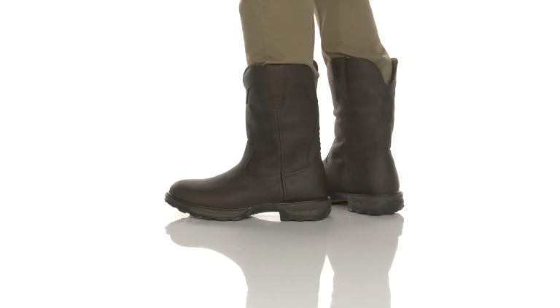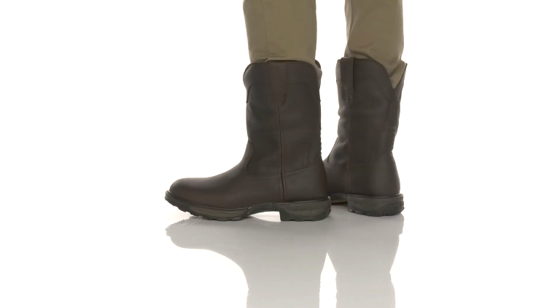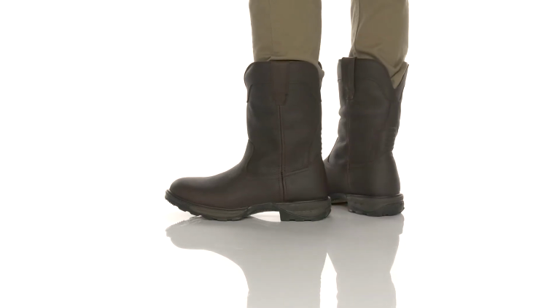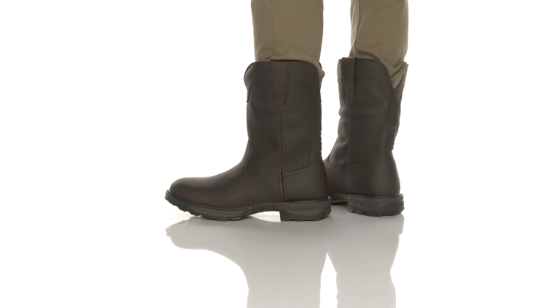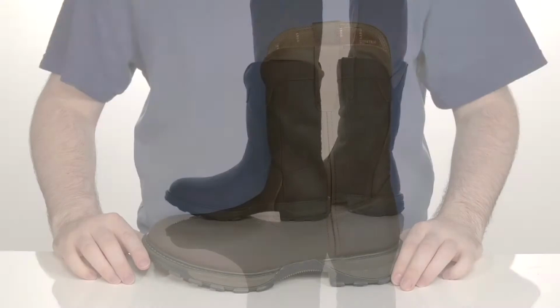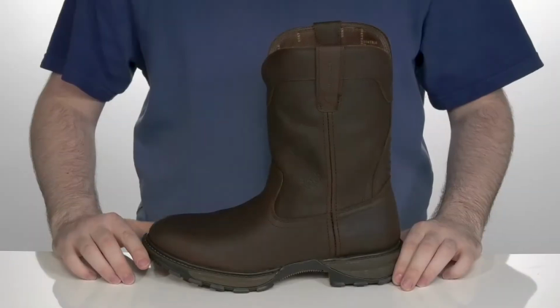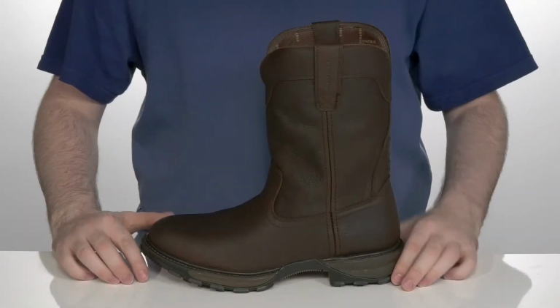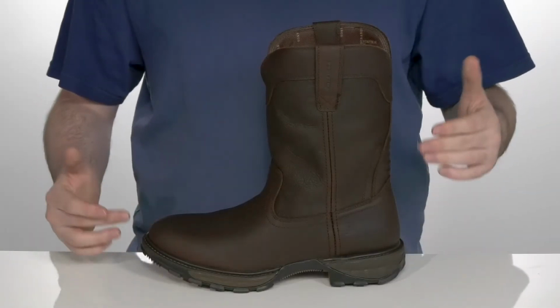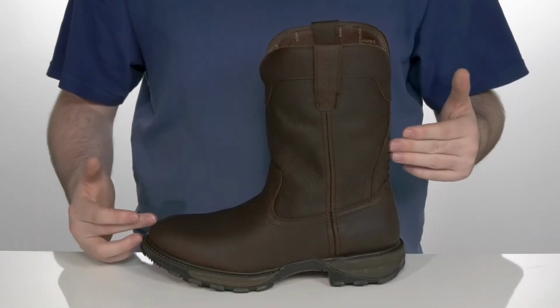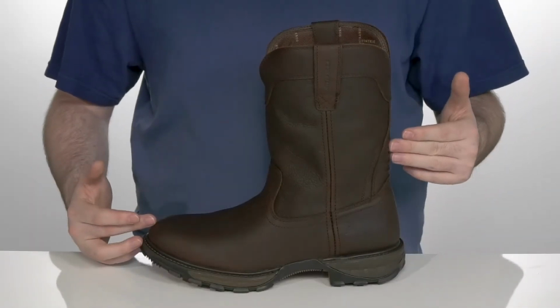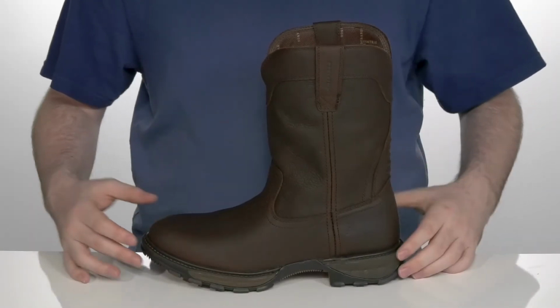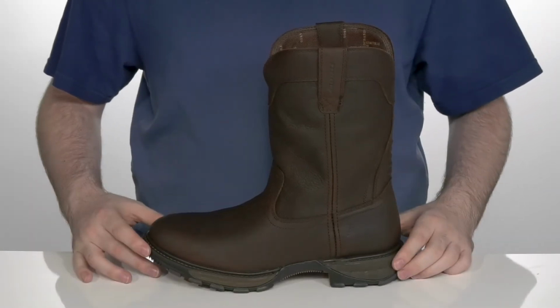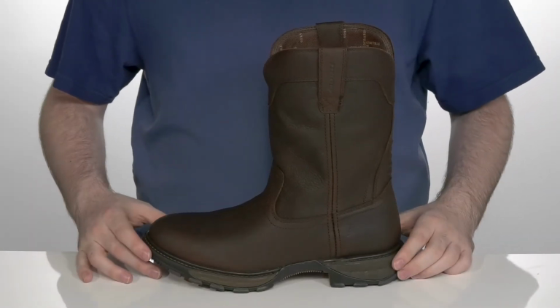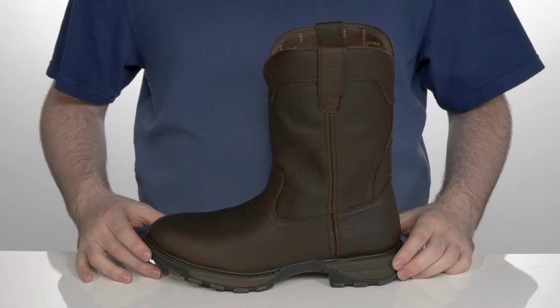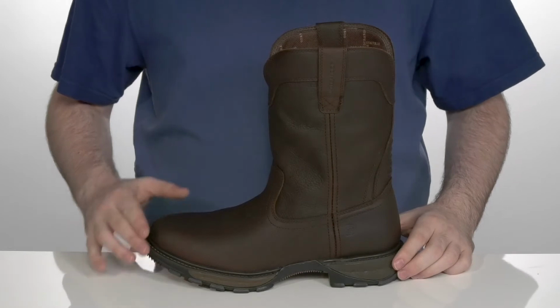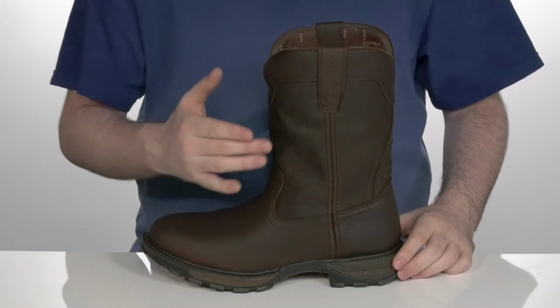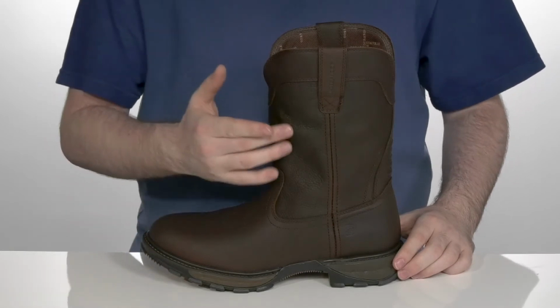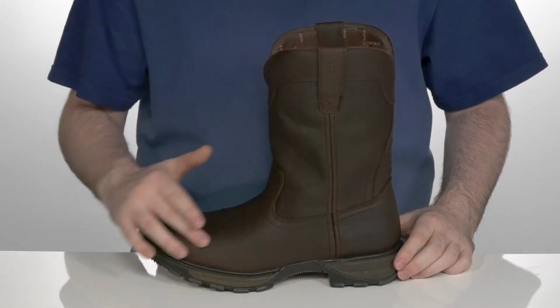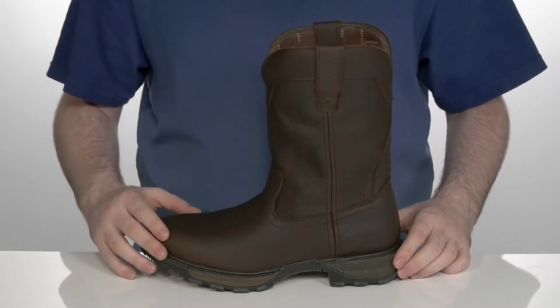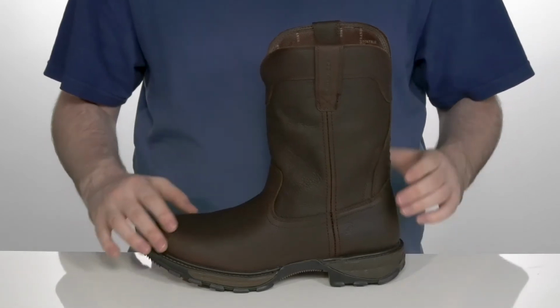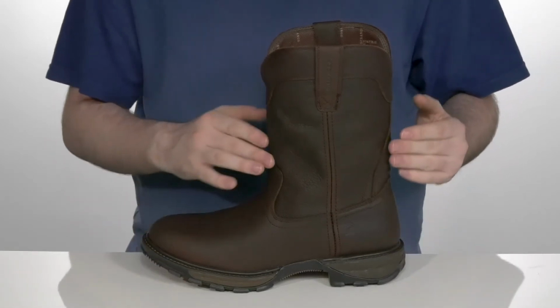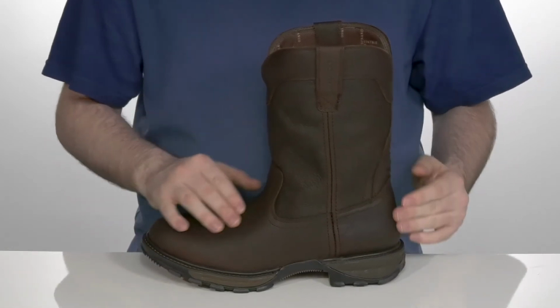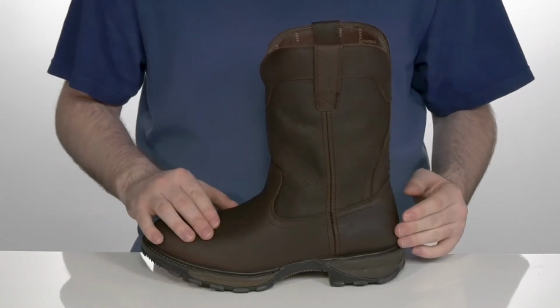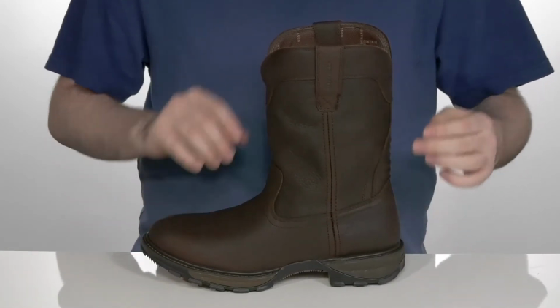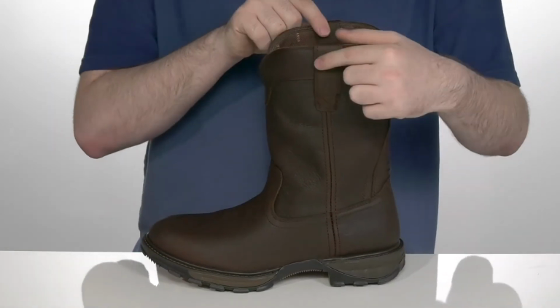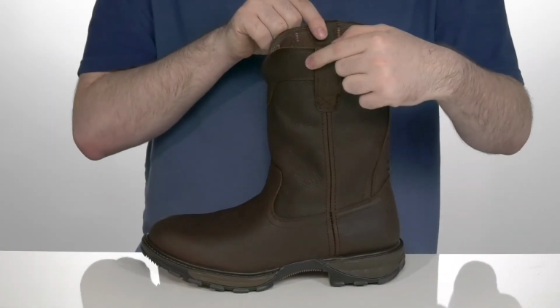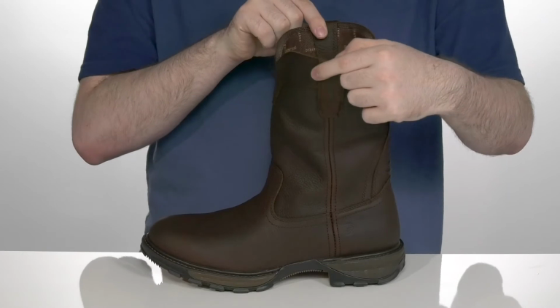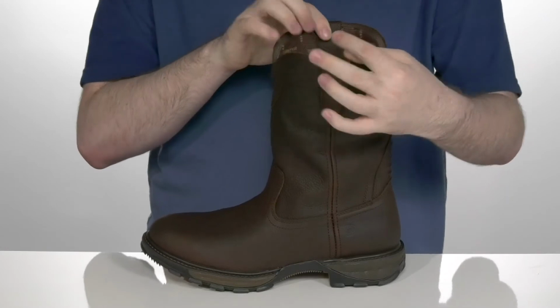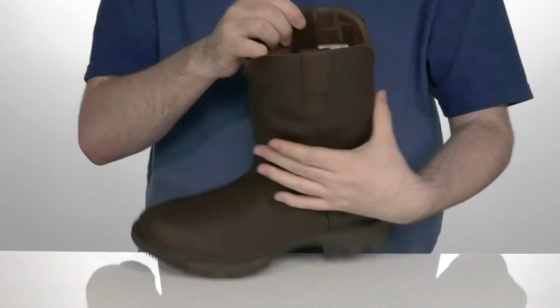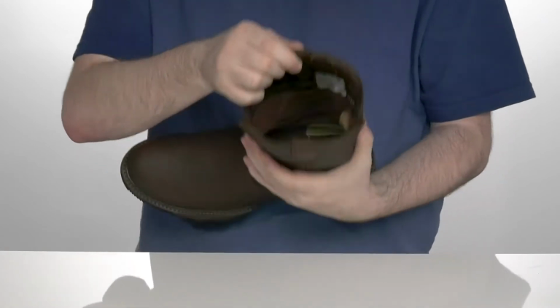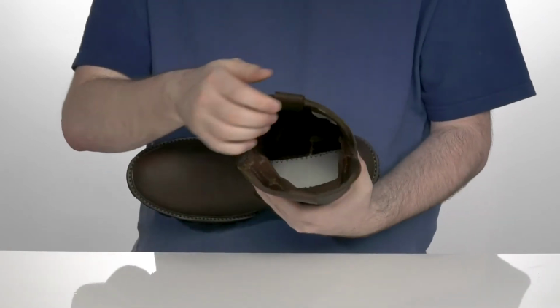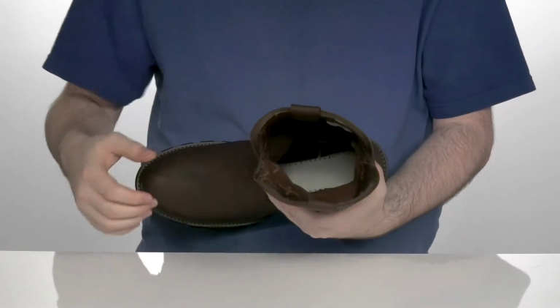Slip into easy western comfort and style with this boot from Durango. This design has a waterproof leather upper with a textured finish, using two pull tabs on the top so you can slip this on with ease.